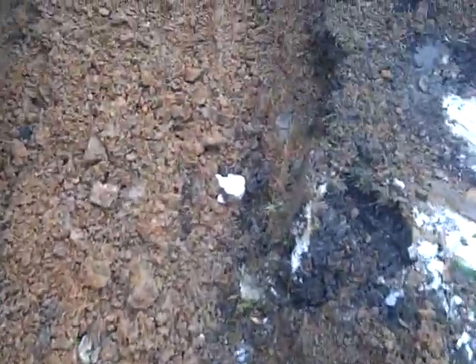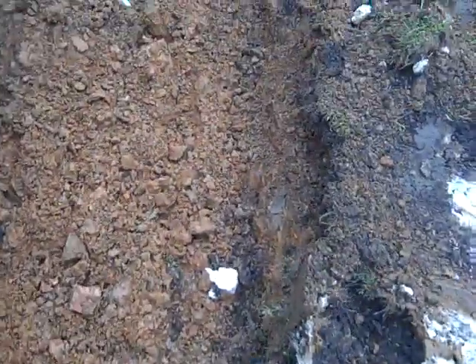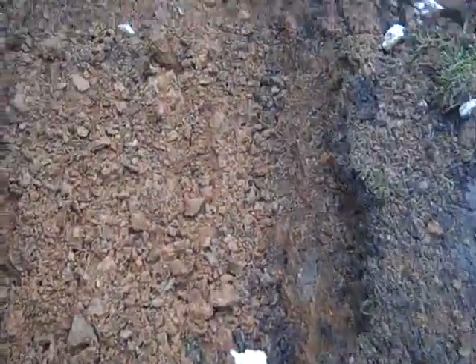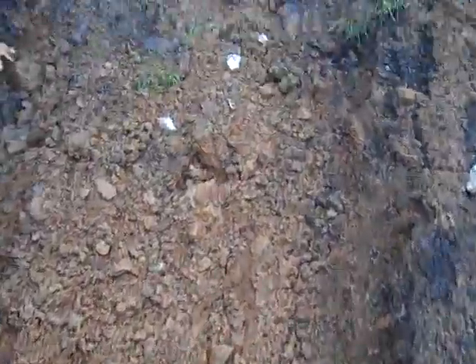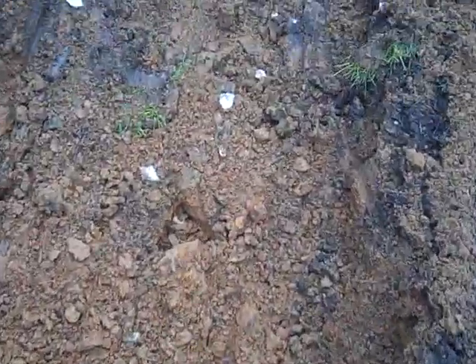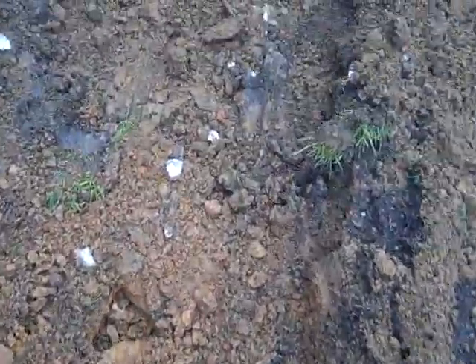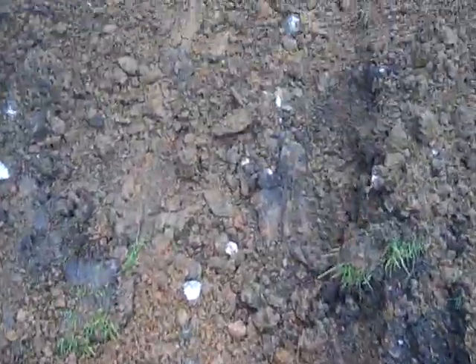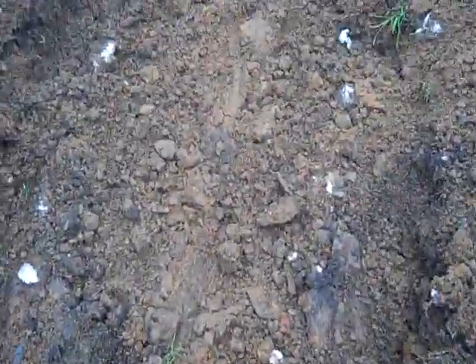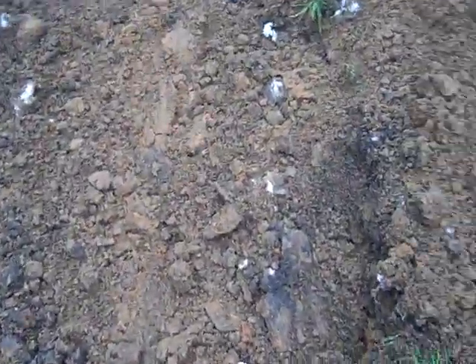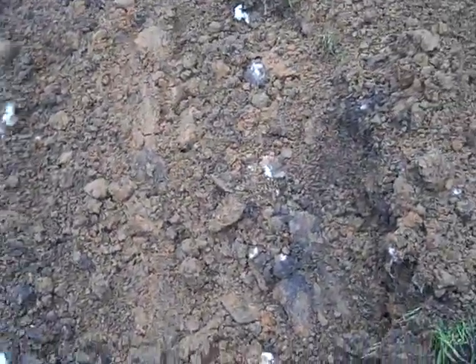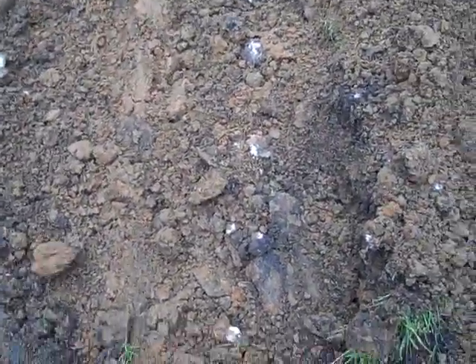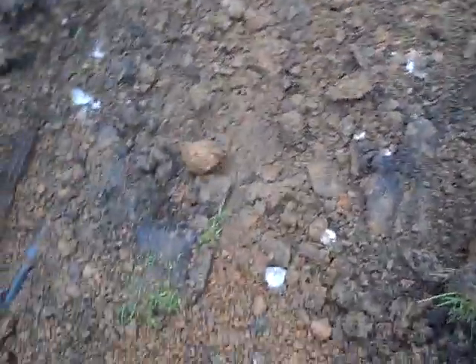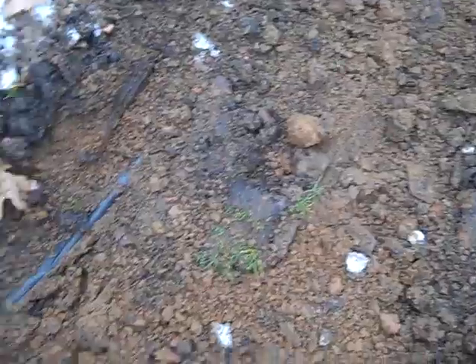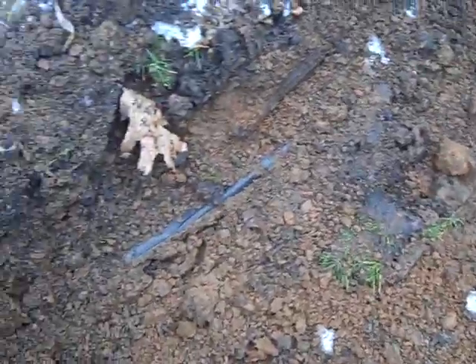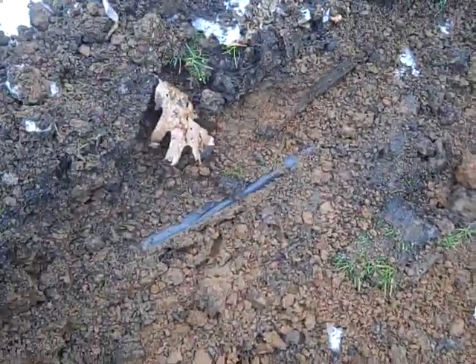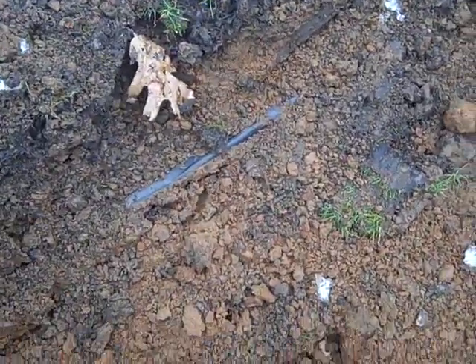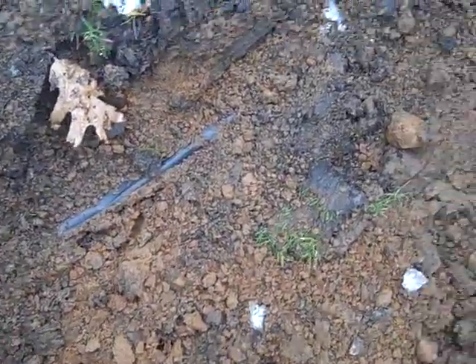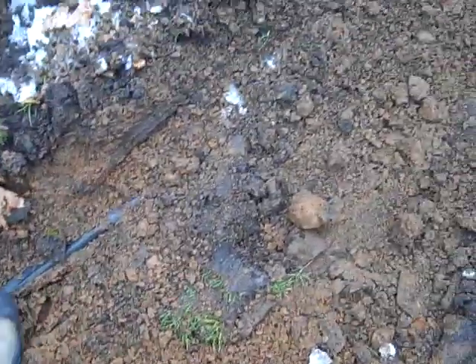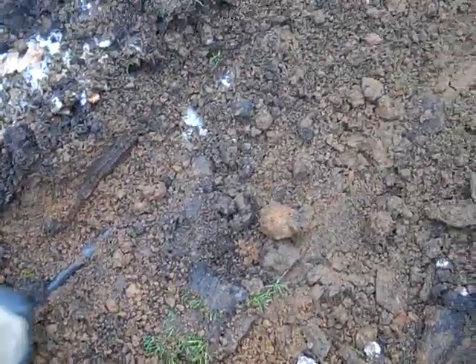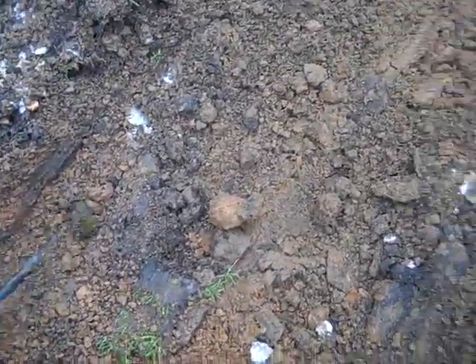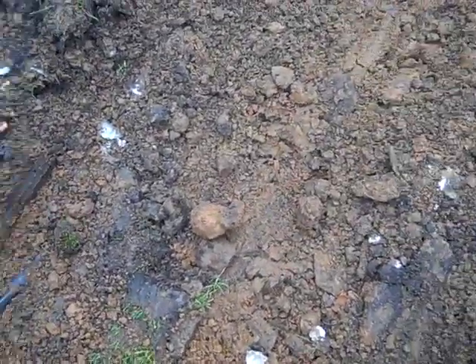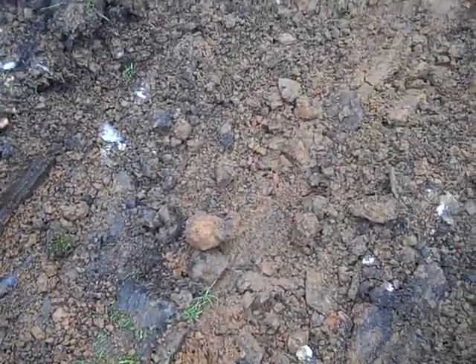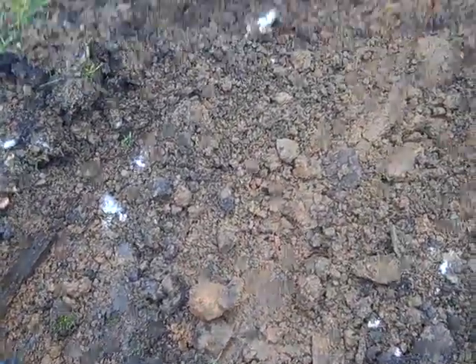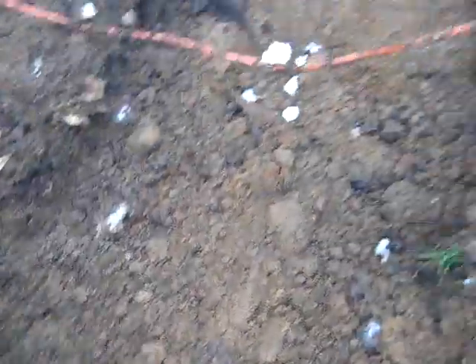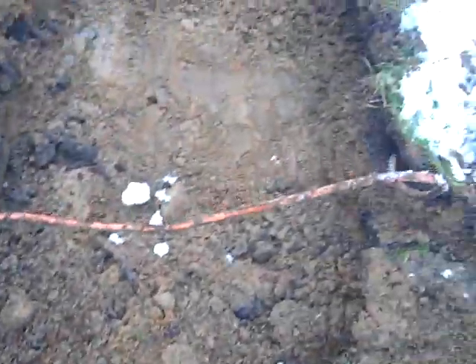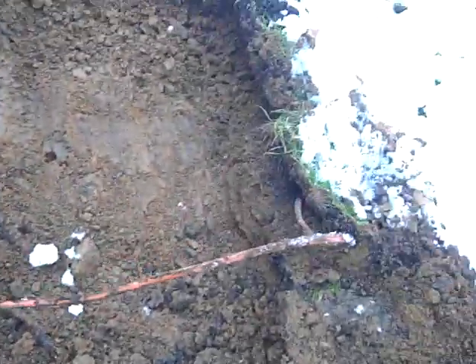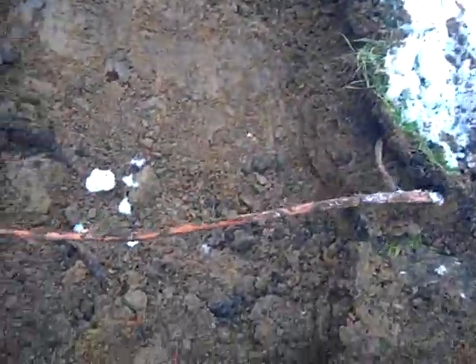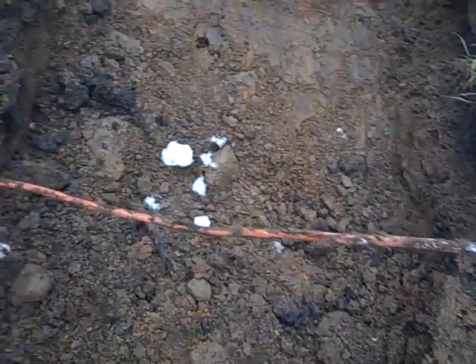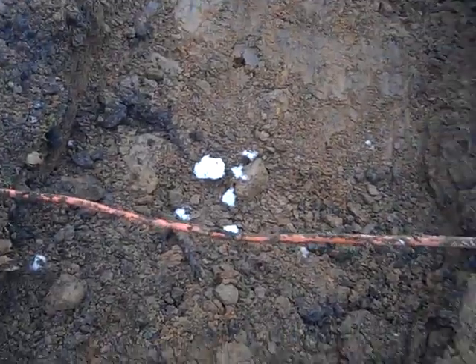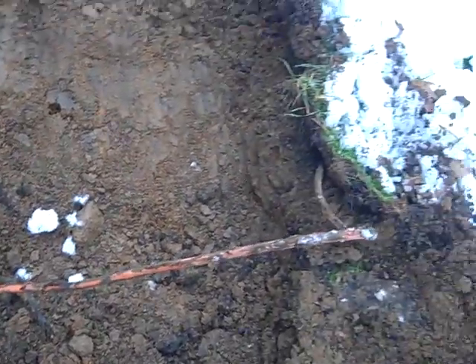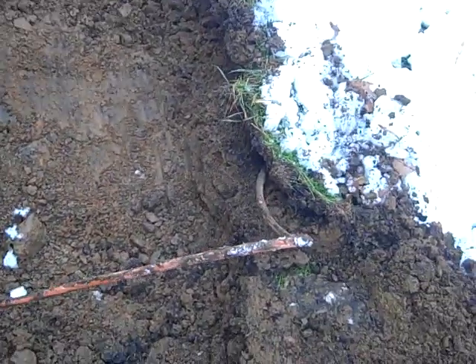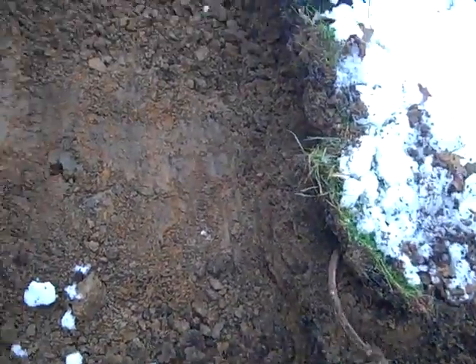There are a lot of pipes in the ground on this job. There's sprinkler lines — there's one right there. You have to be careful. We just touched it; we didn't break it. Thank God. There are also wires going through the ground, and we didn't snap those either.